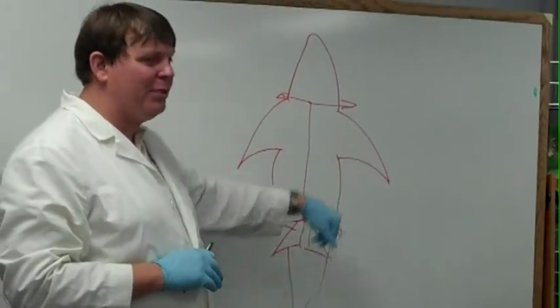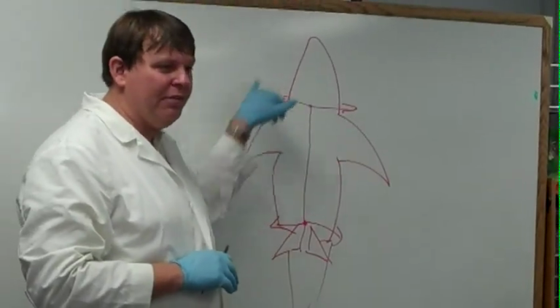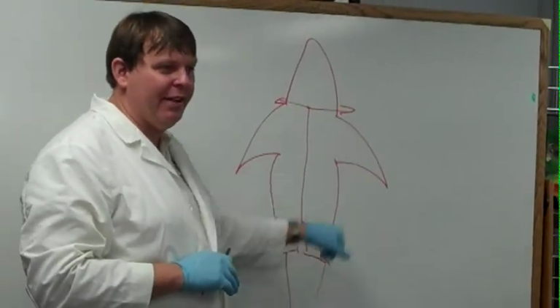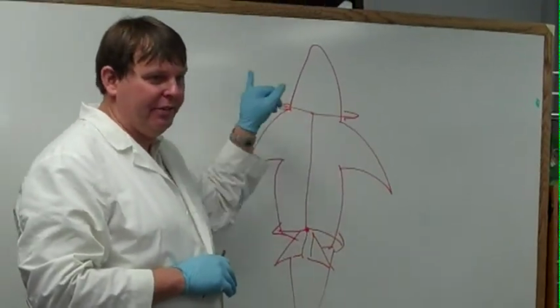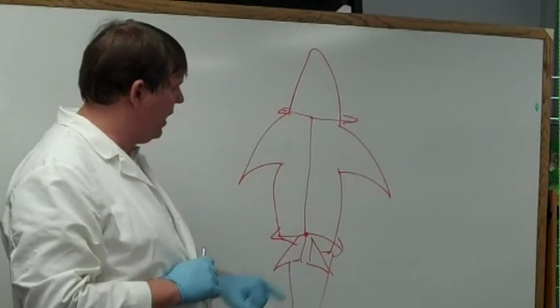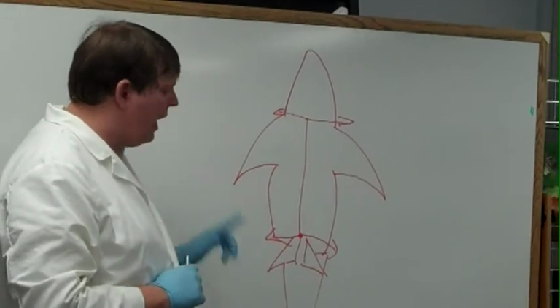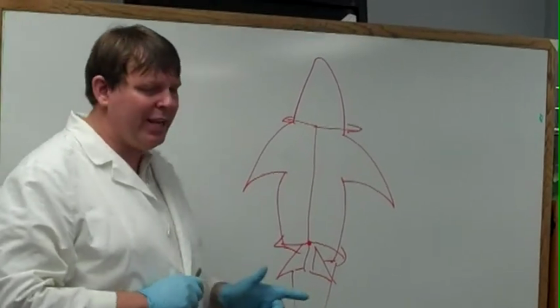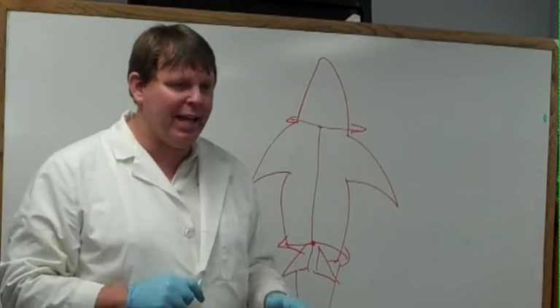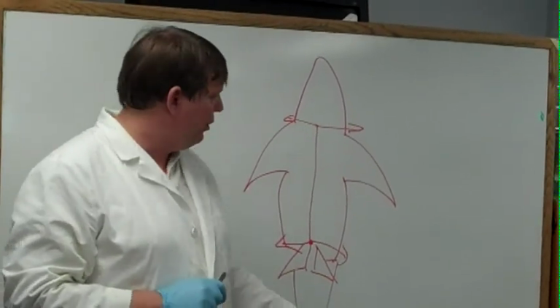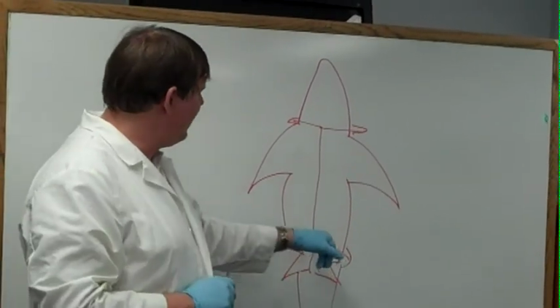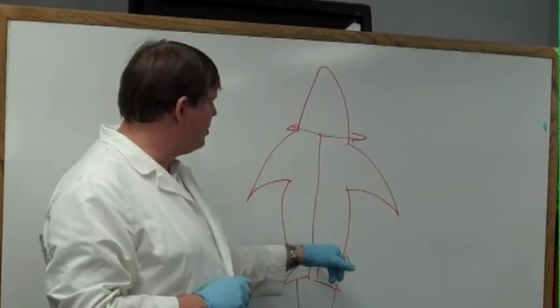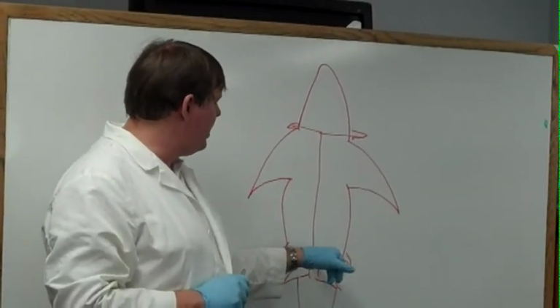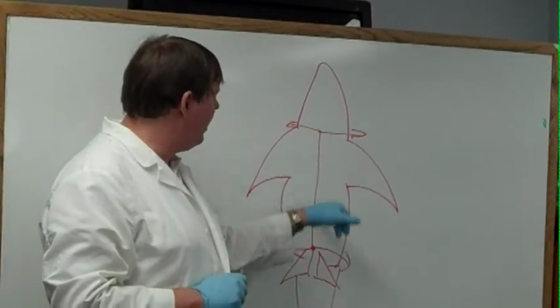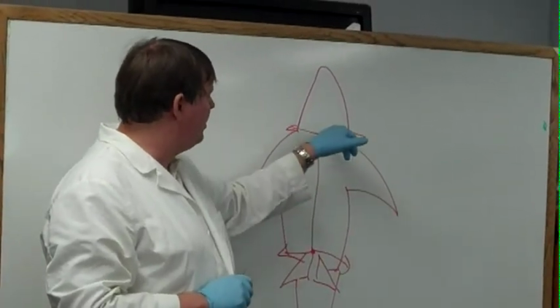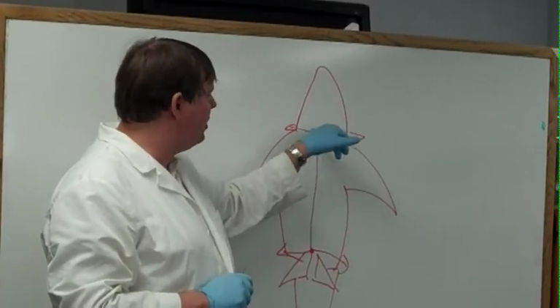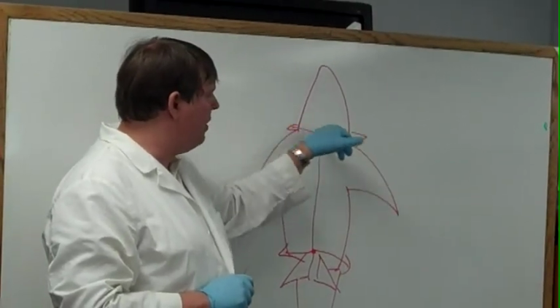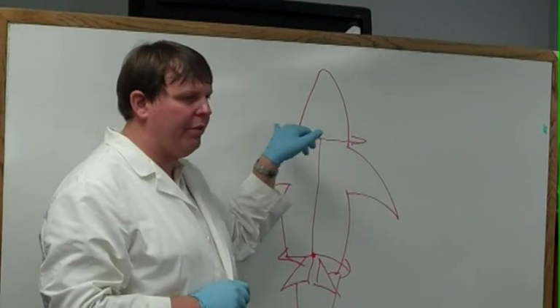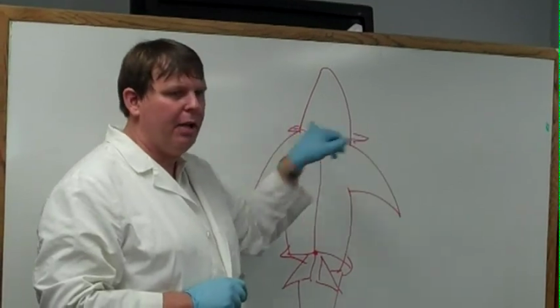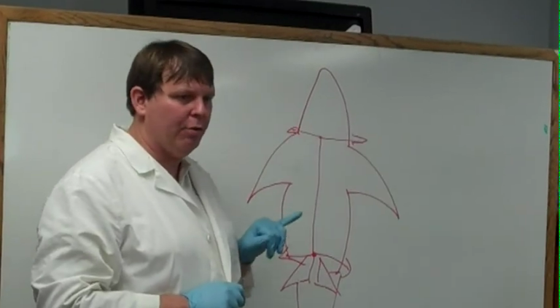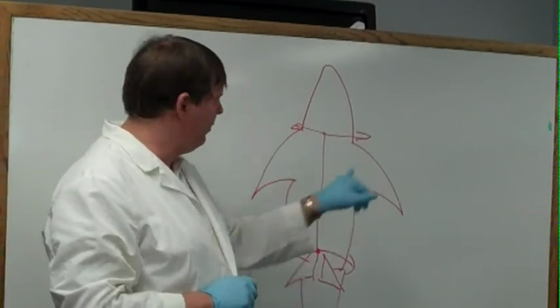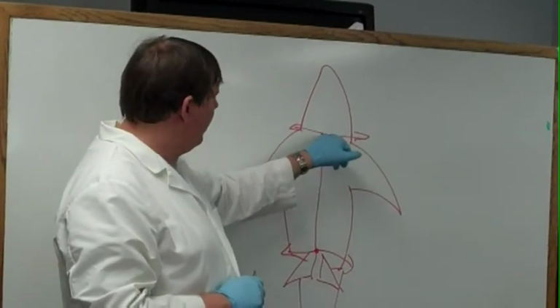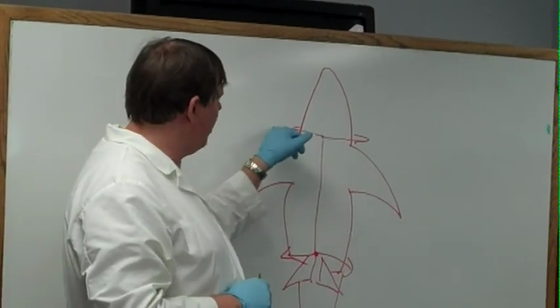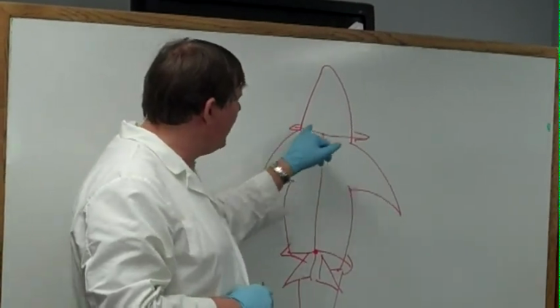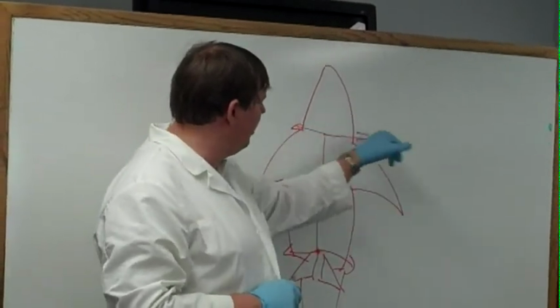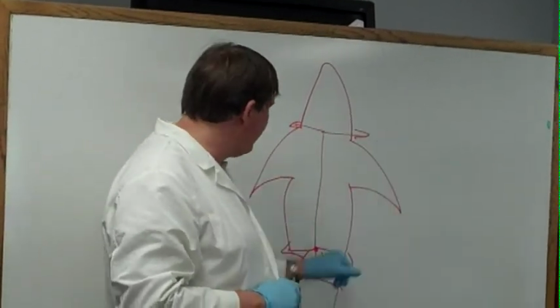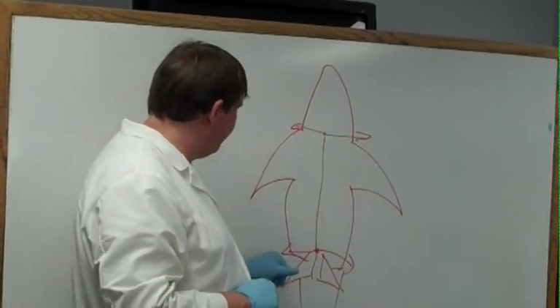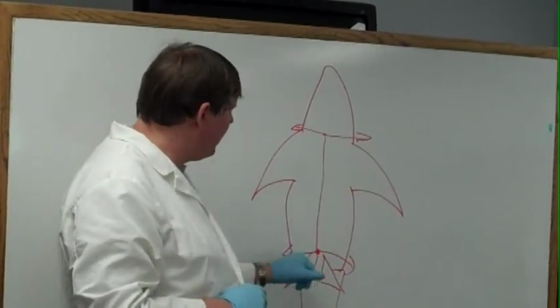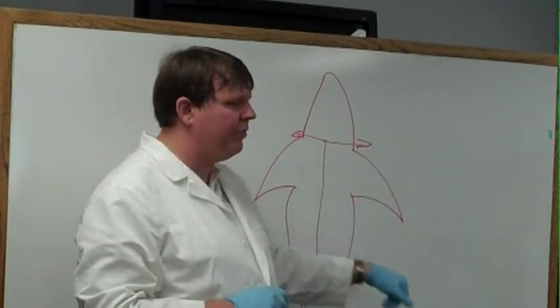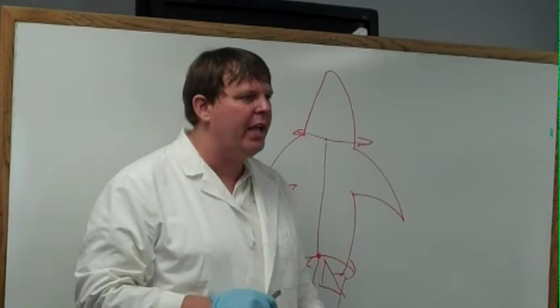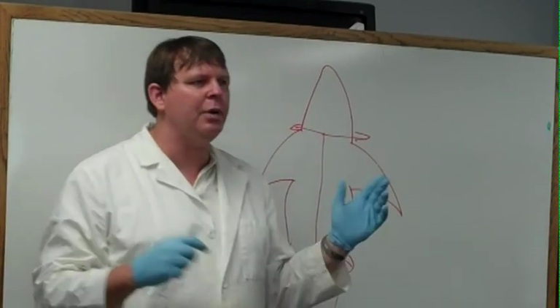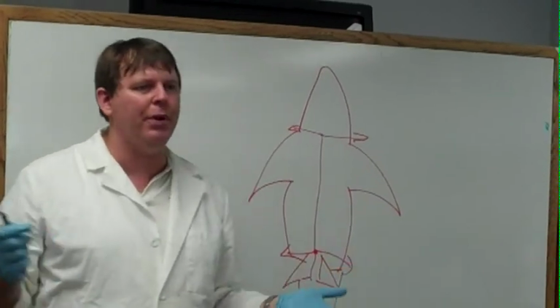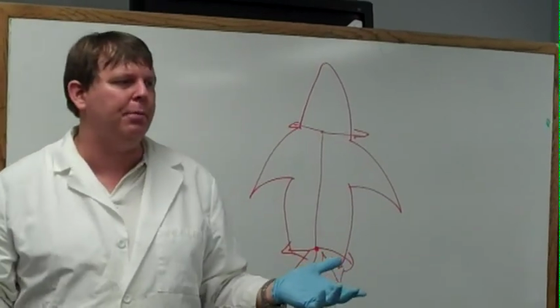This is where all the fun stuff is. In order to get into that, you're going to make an incision down here, cut up to just above where the pectoral fins are, cut across this way, cut across this way, and it will open up like a book.